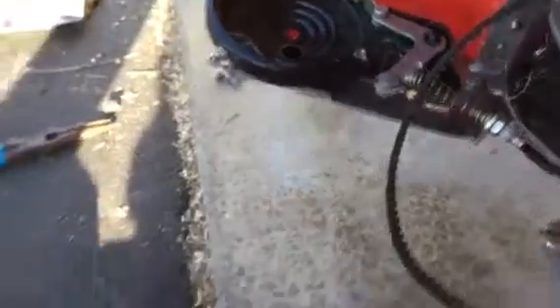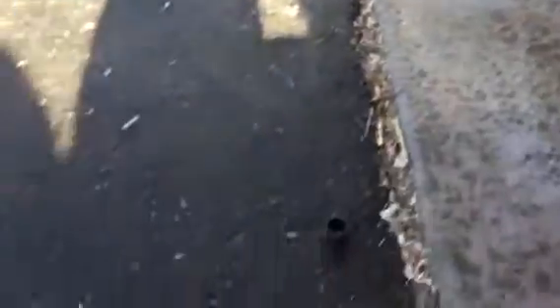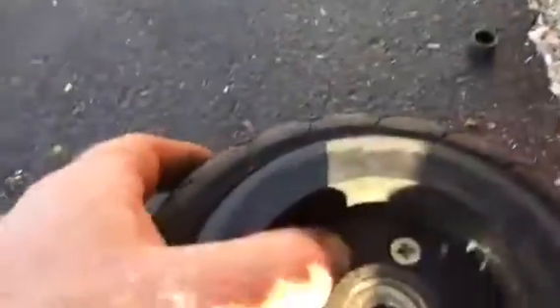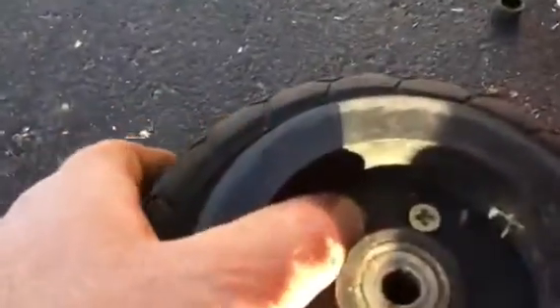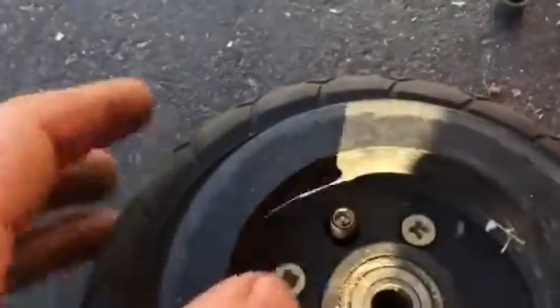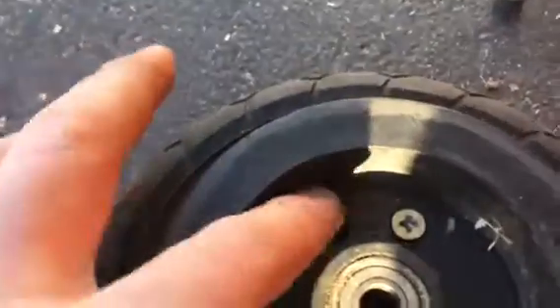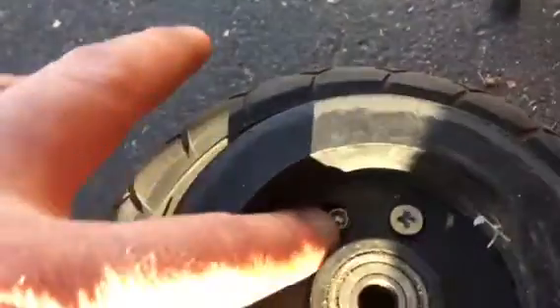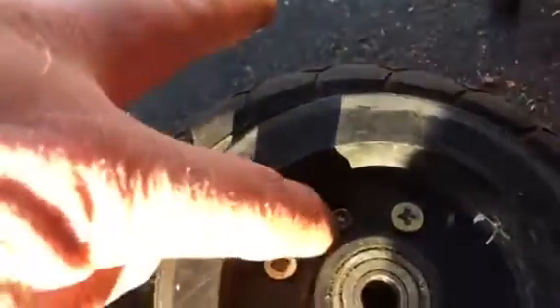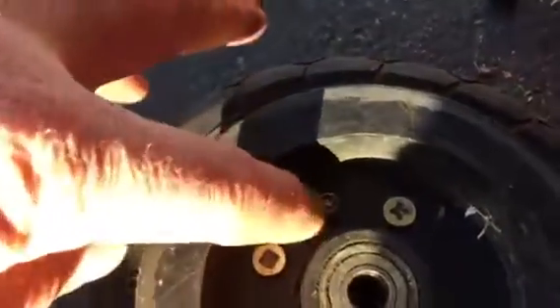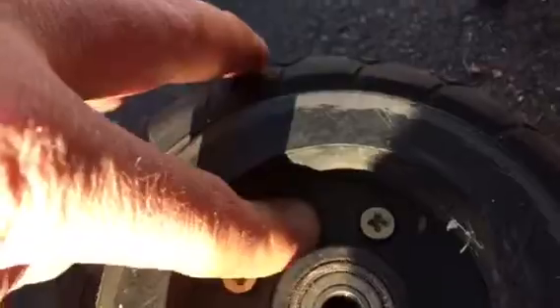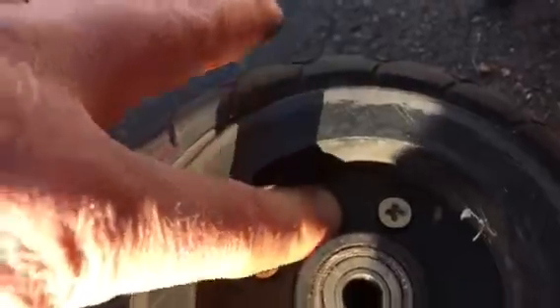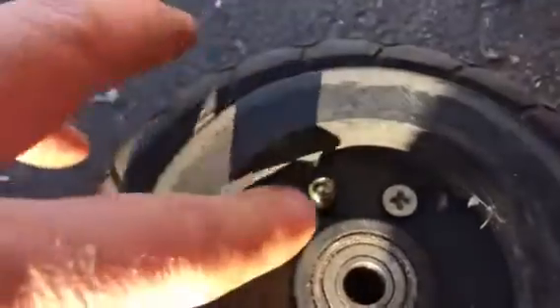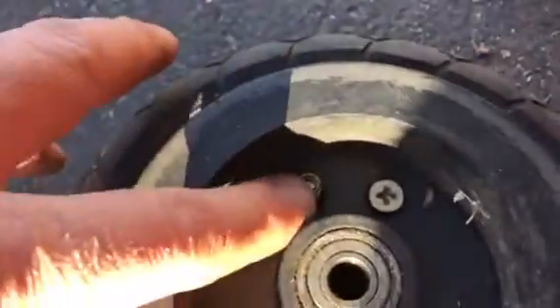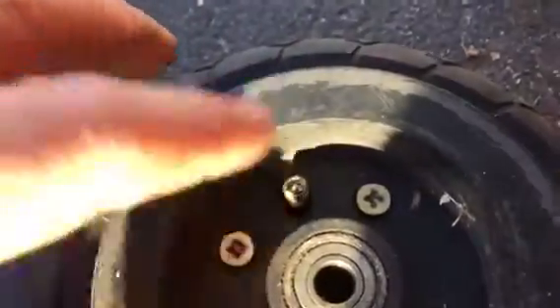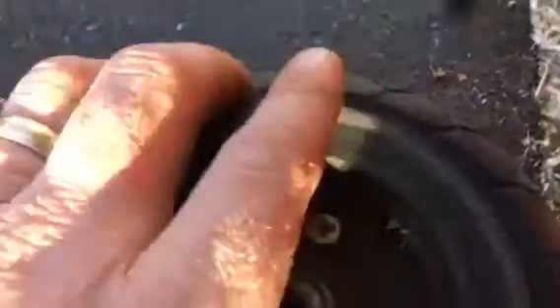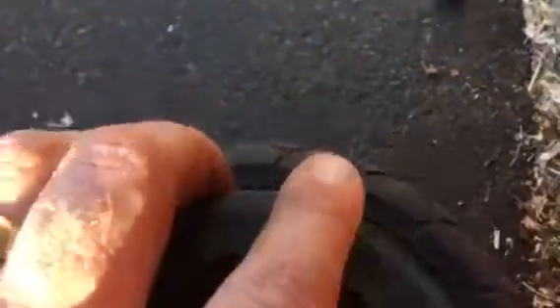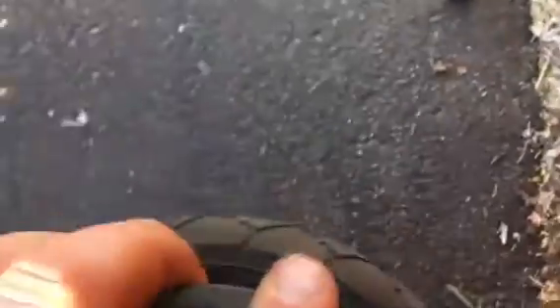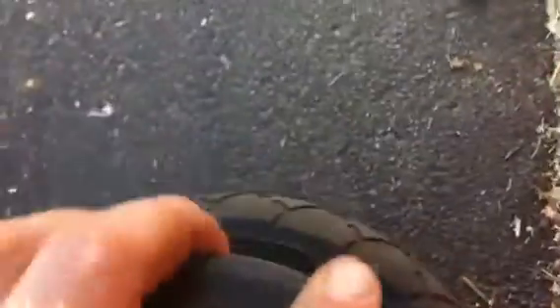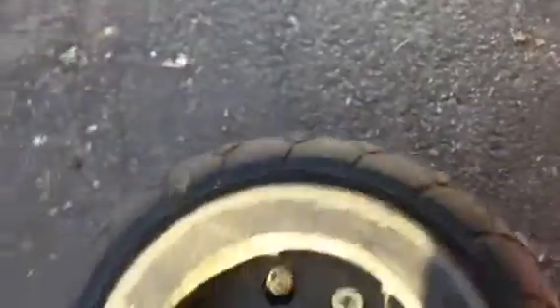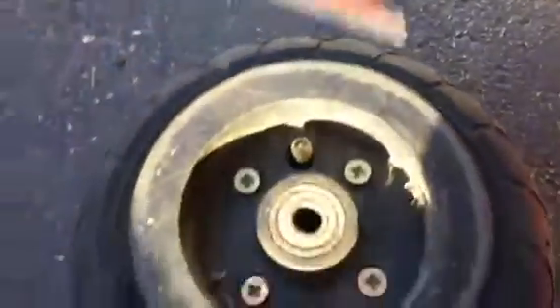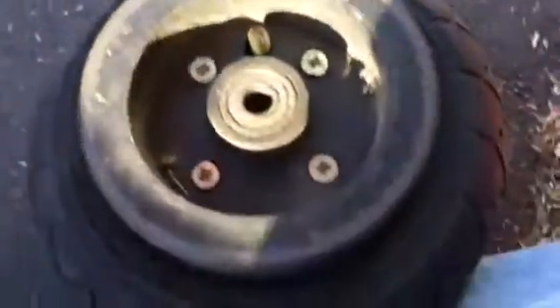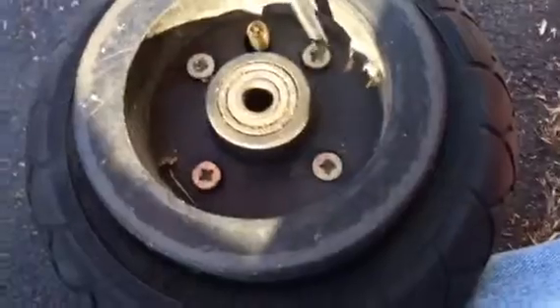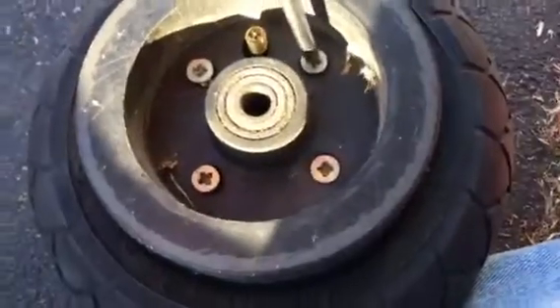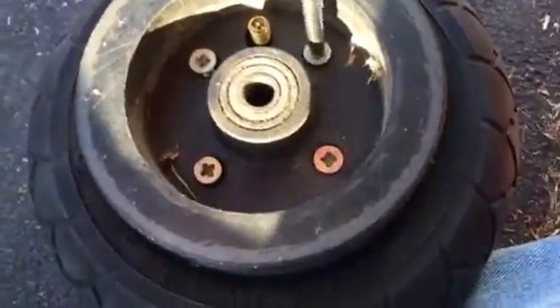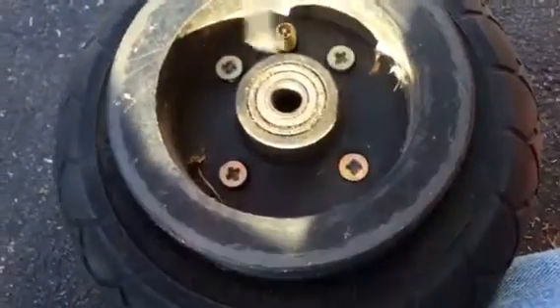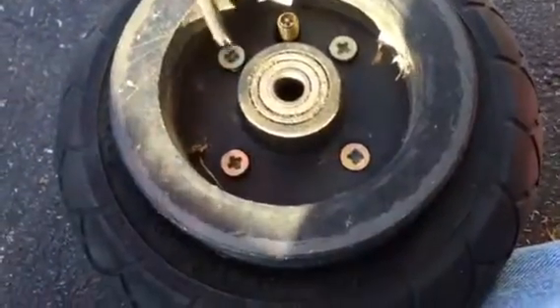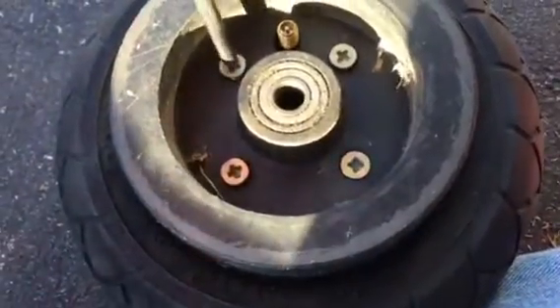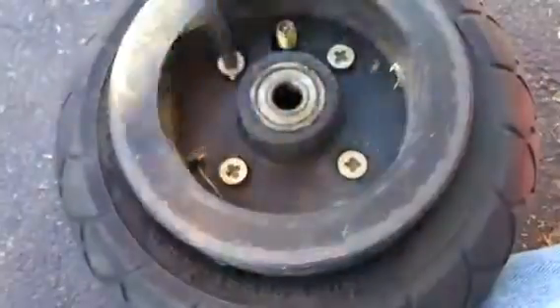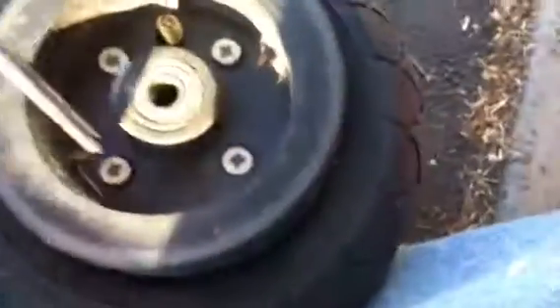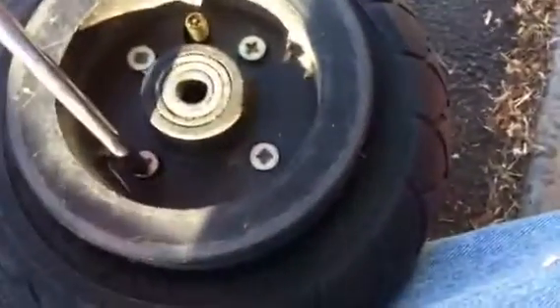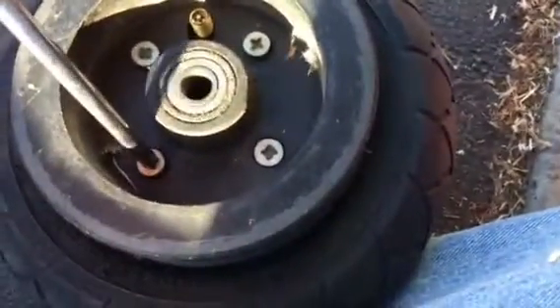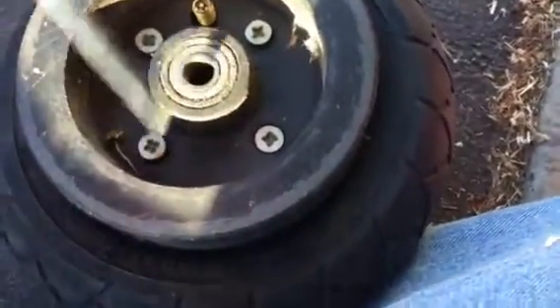It's going to be wedged down in there and you can't even pull it out. So what I did was undo all these screws. It's actually sticking out quite a bit right now.